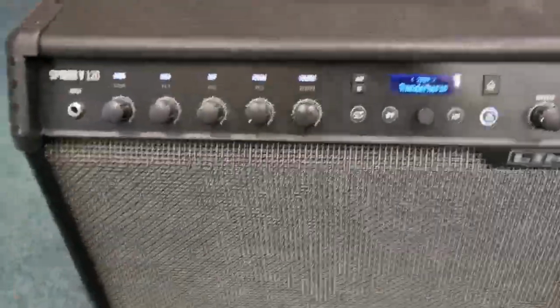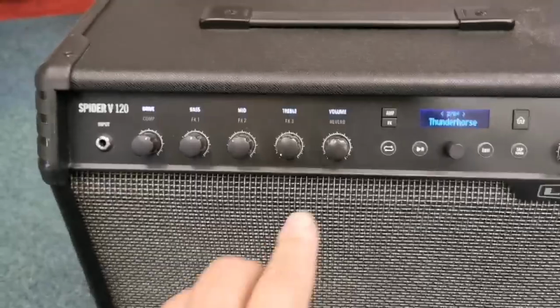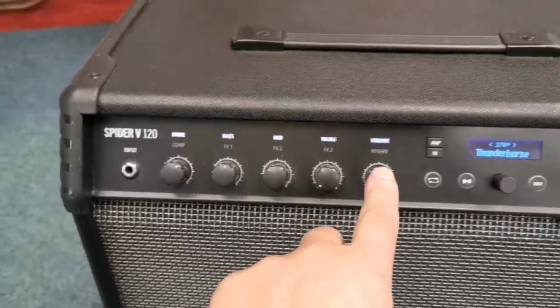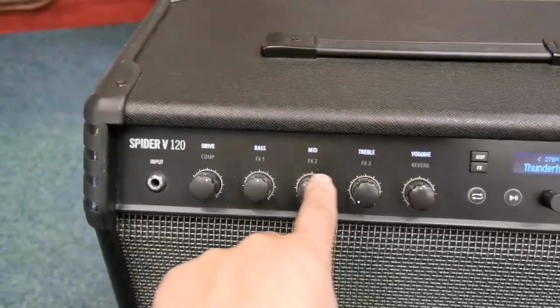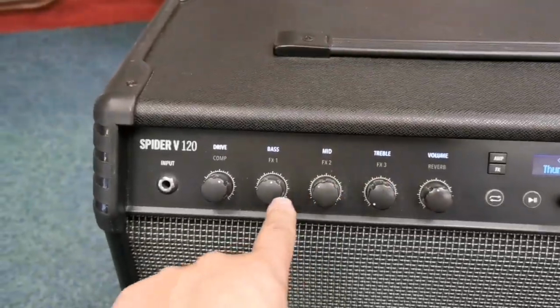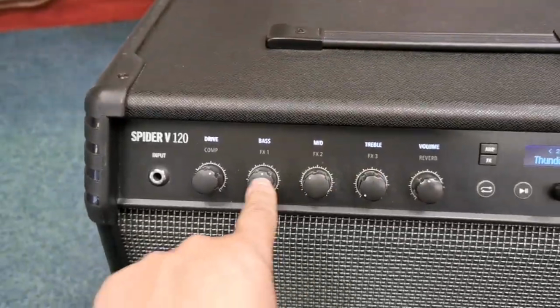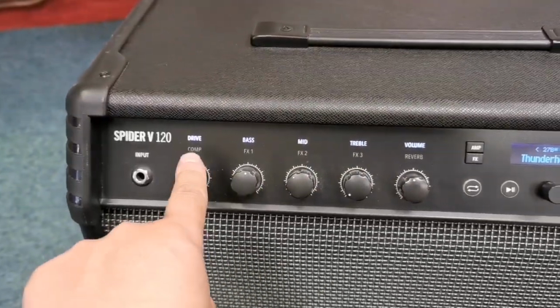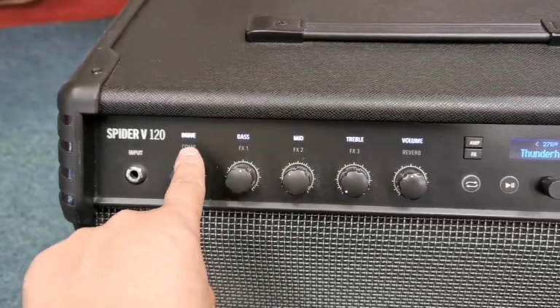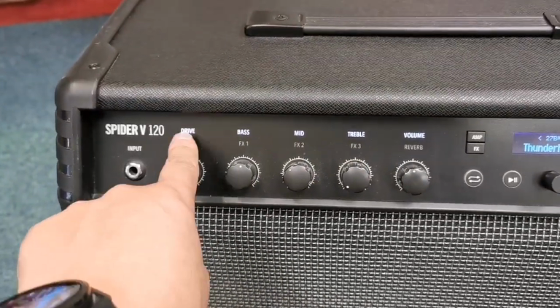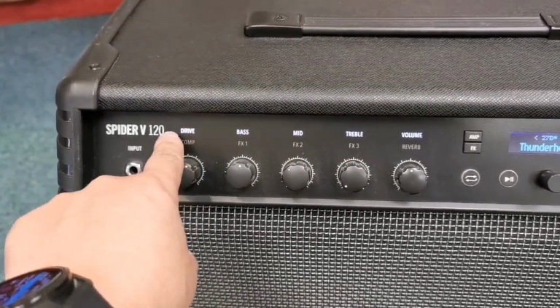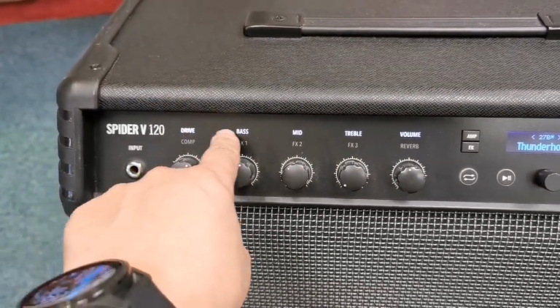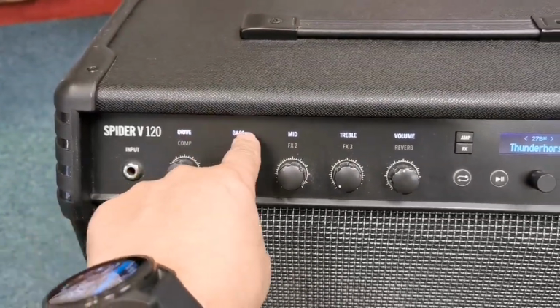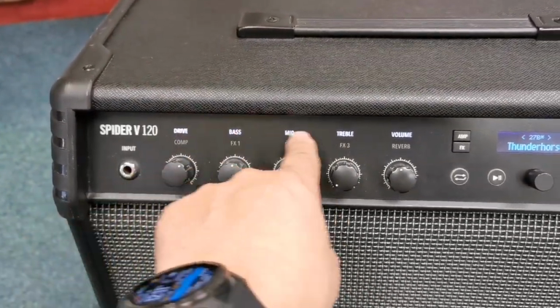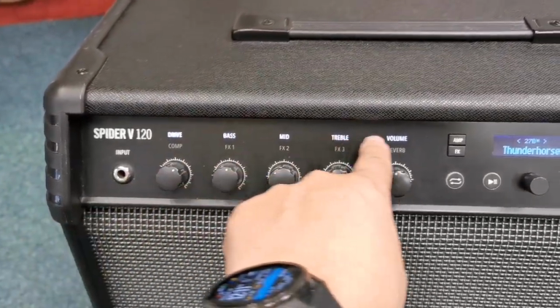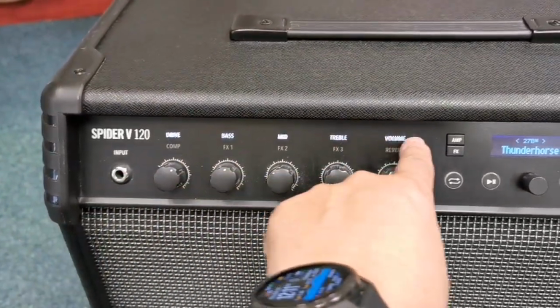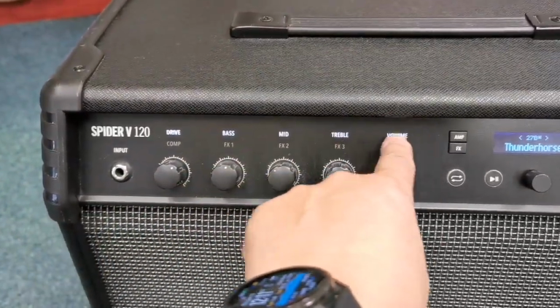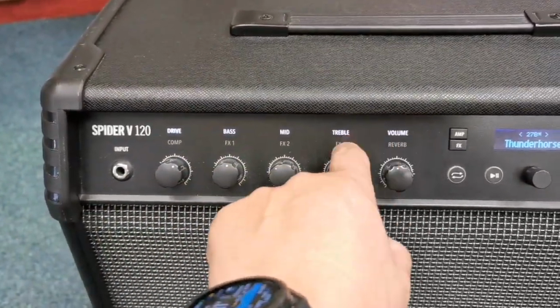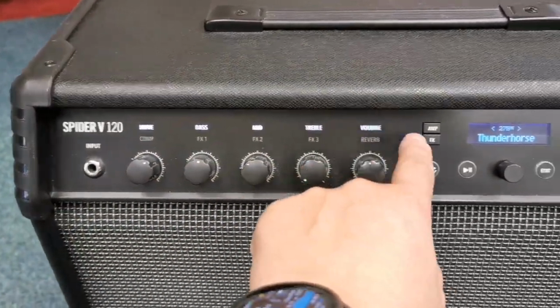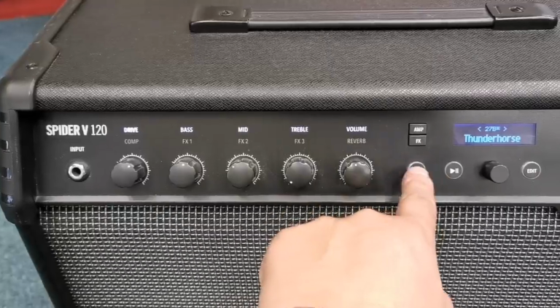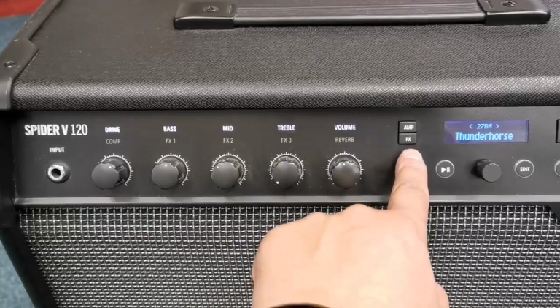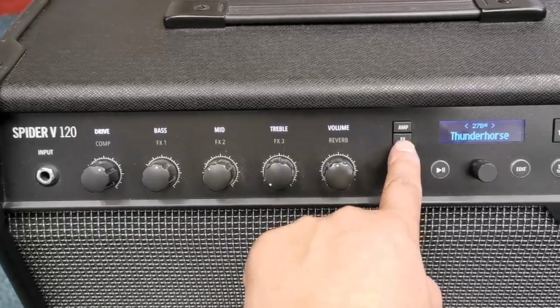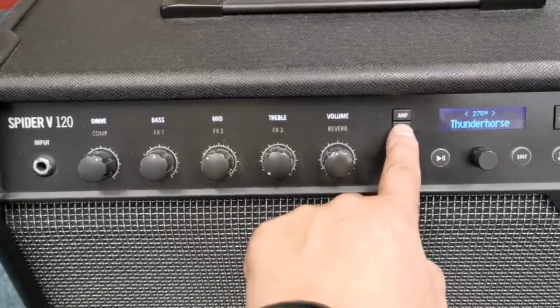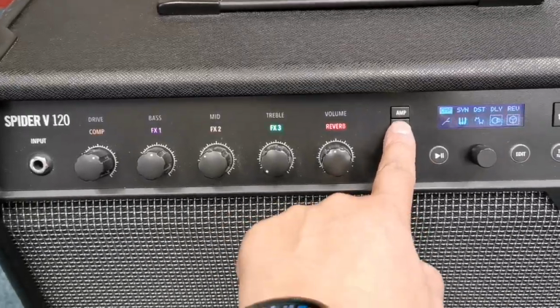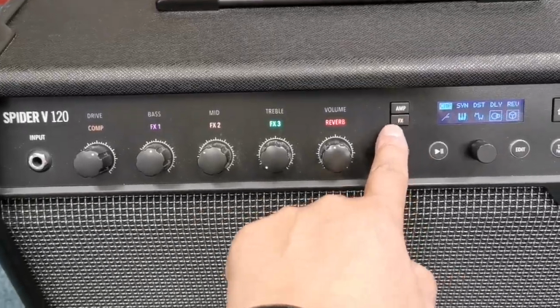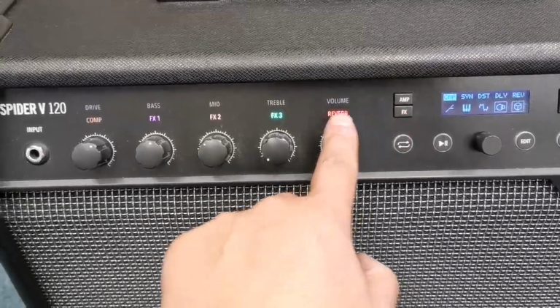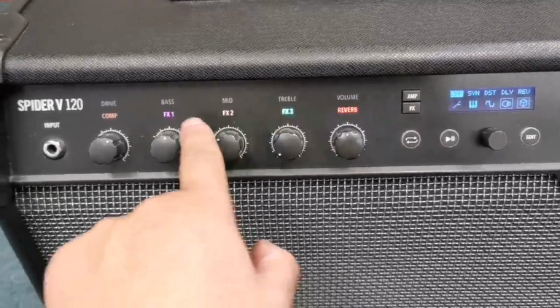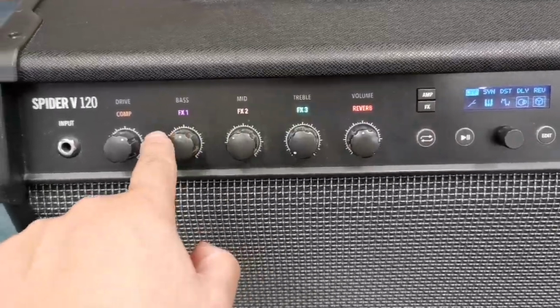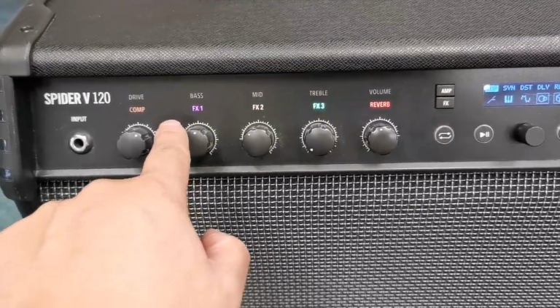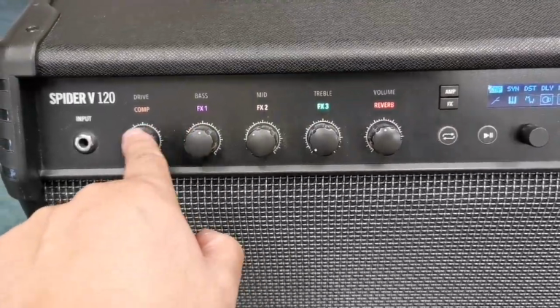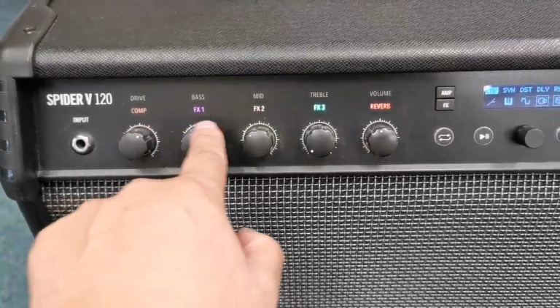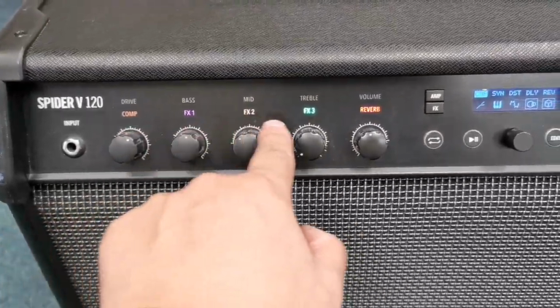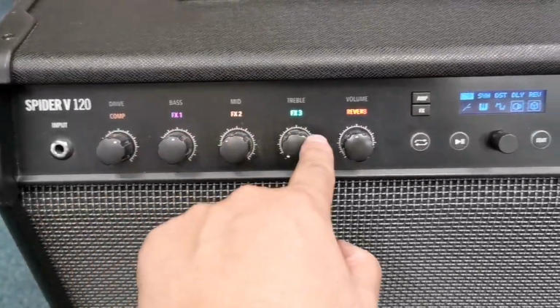You've got these features on the front here — it's really nice. So these are your controls for the amp section, and then if you press this, these are your effects controls section.